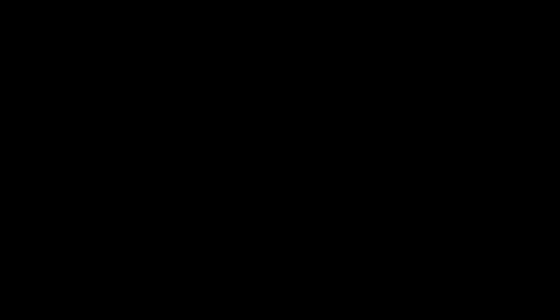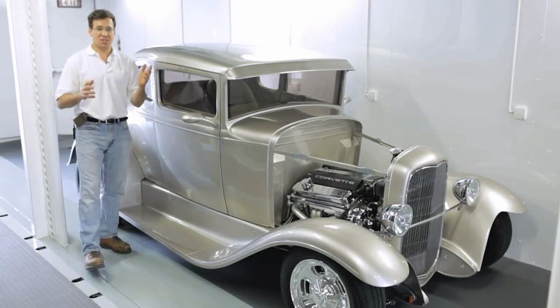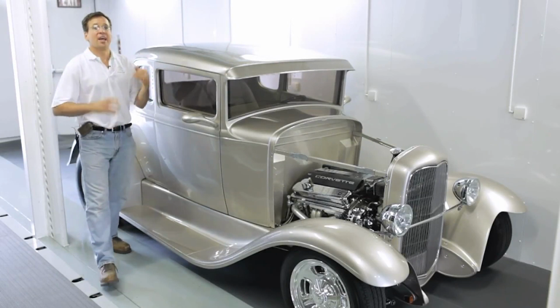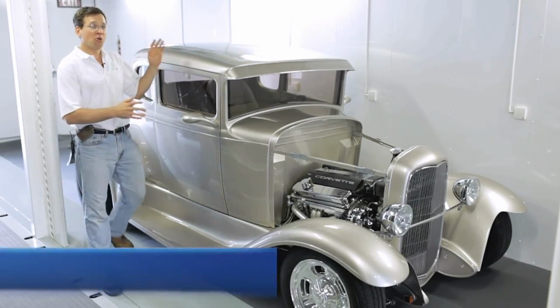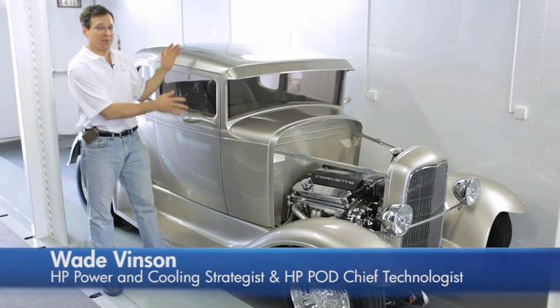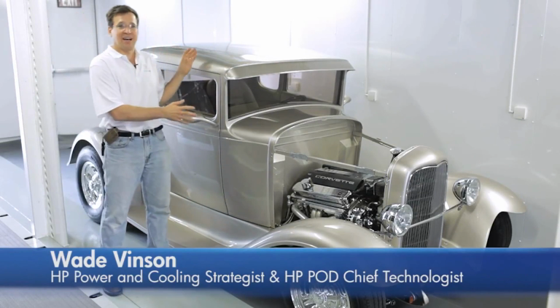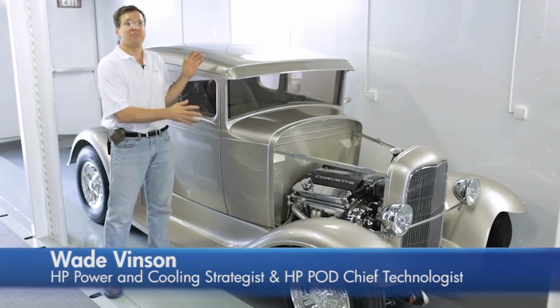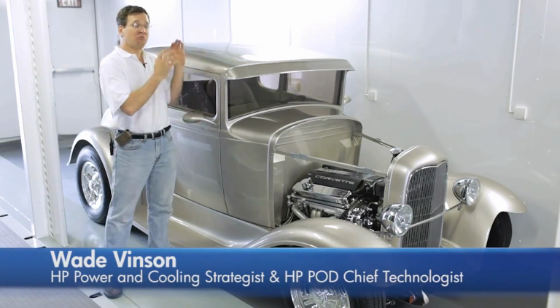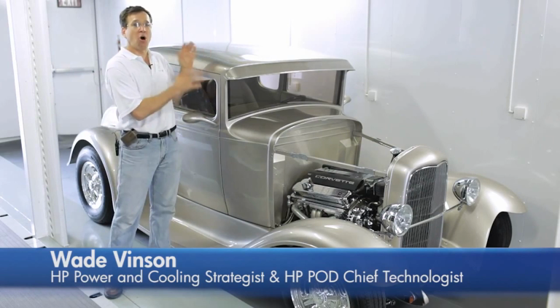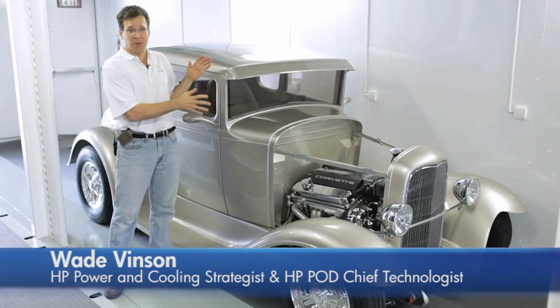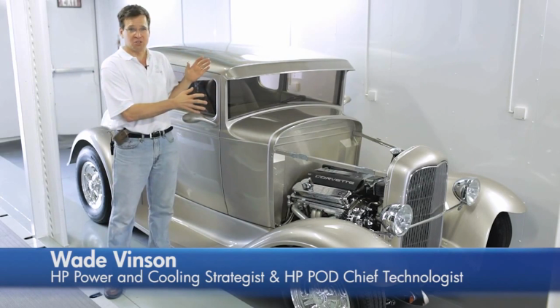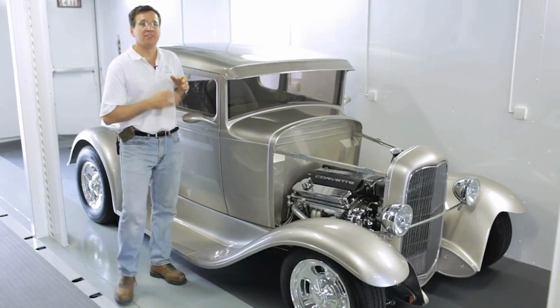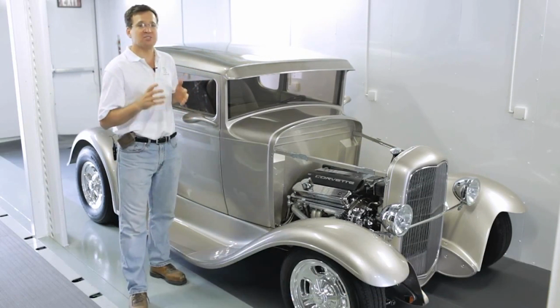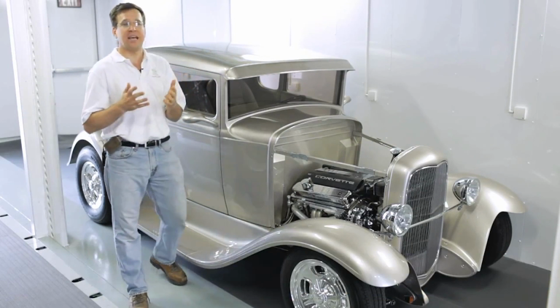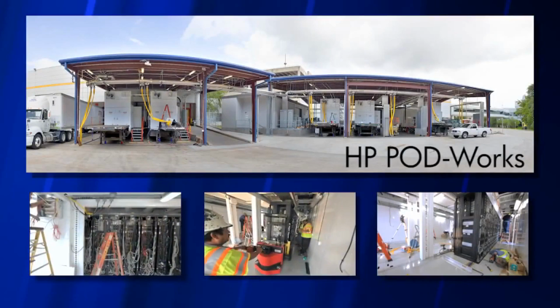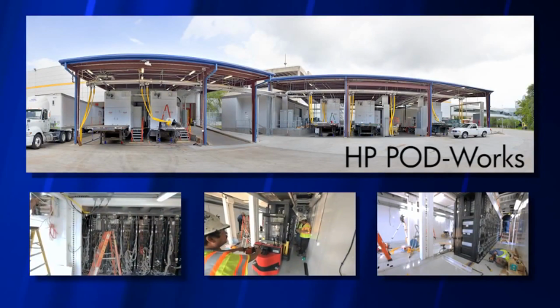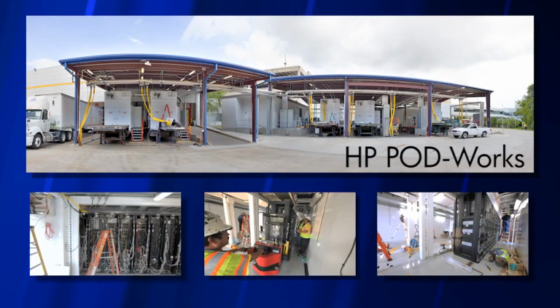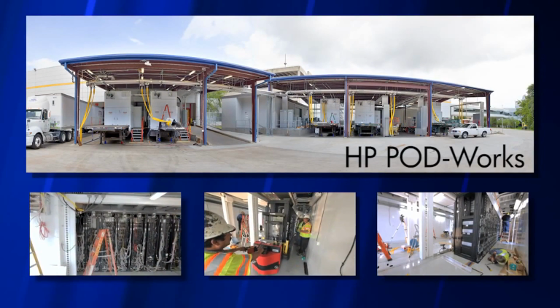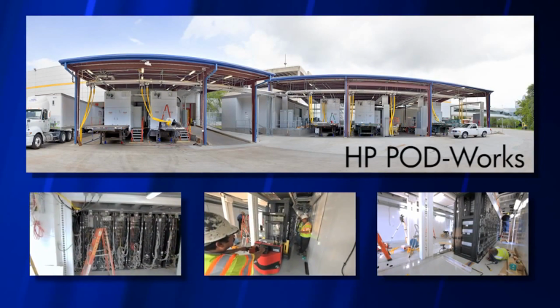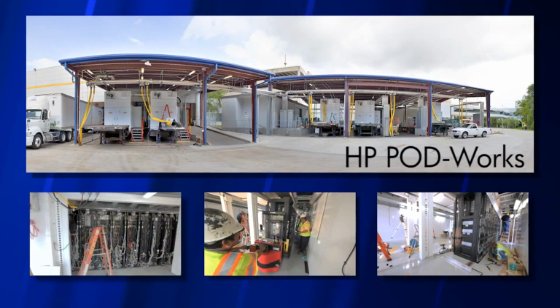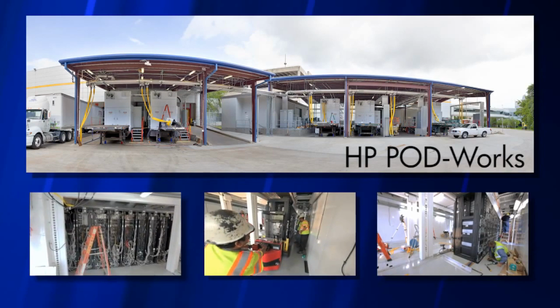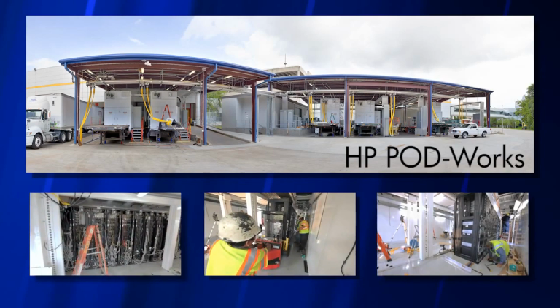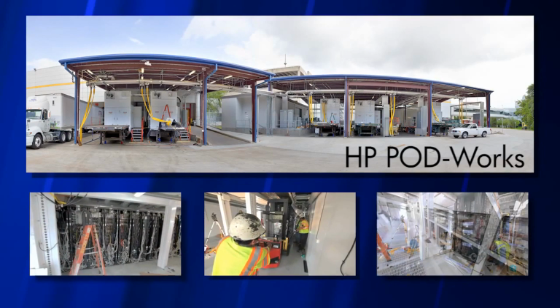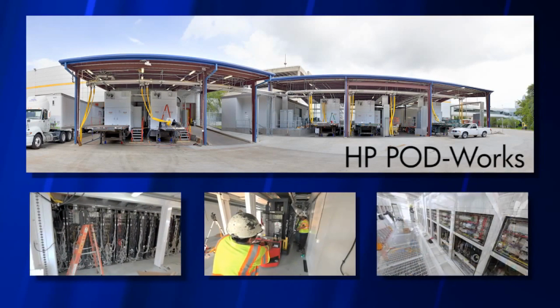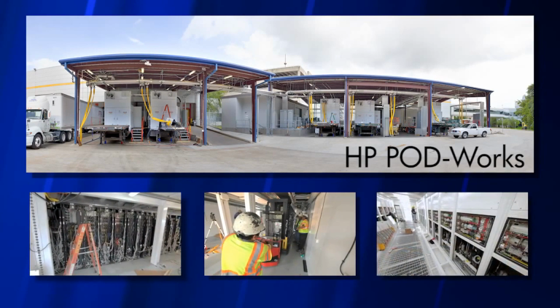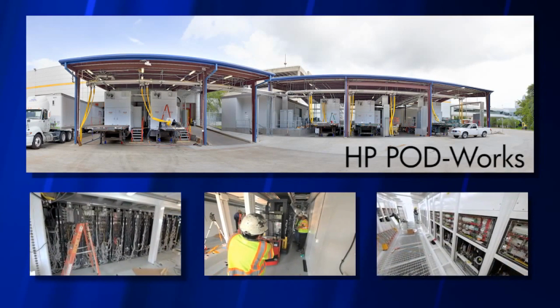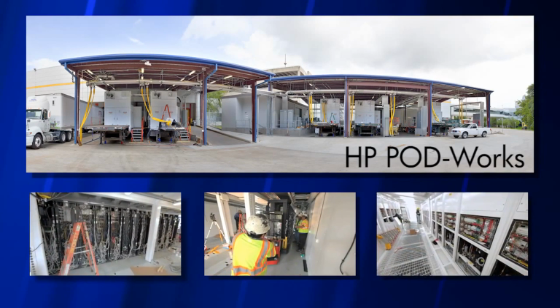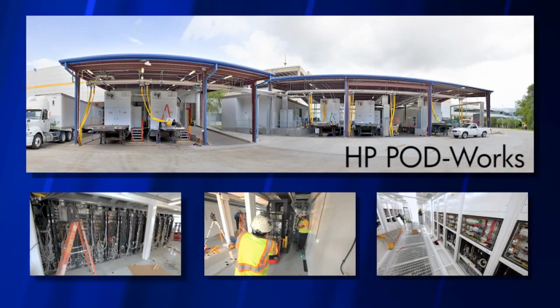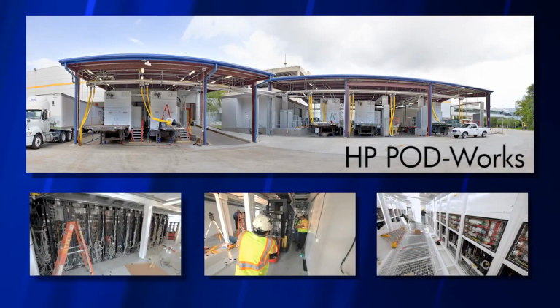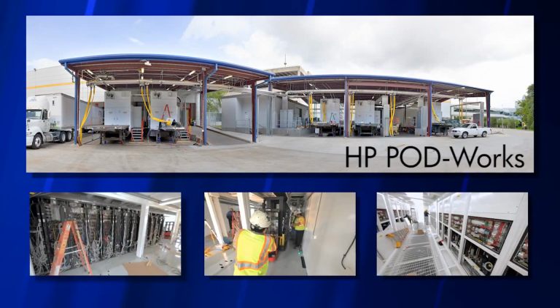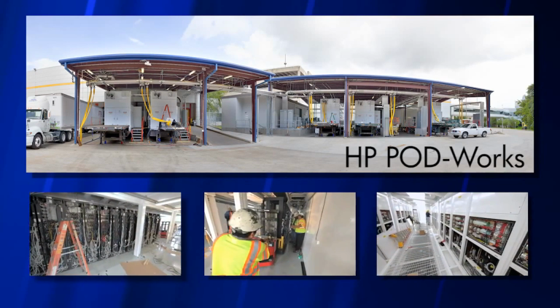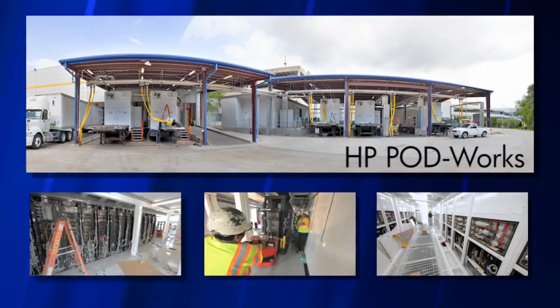Just like Henry Ford's assembly line gave us affordable automobiles, in 2010 HP's PodWorks assembly line for data centers meant that you didn't have to be Google or Microsoft to transform your enterprise or even your computer room.